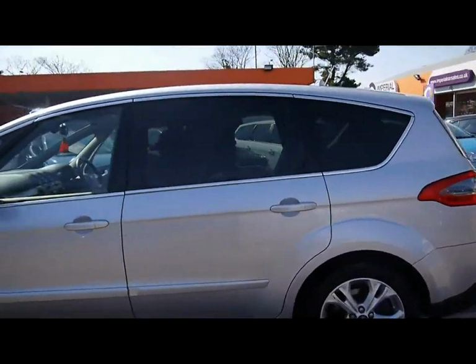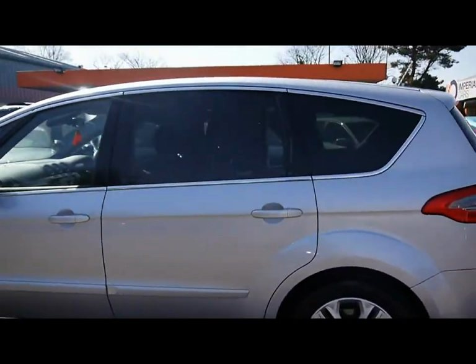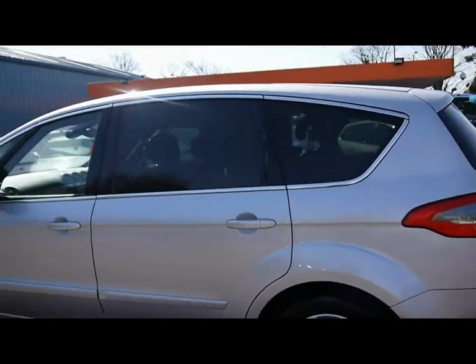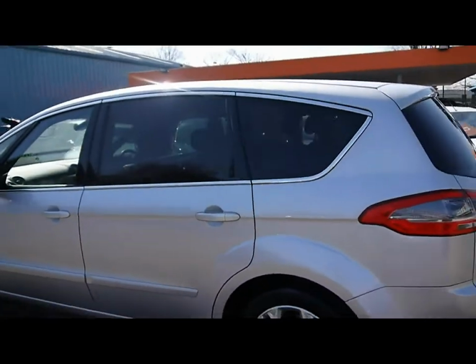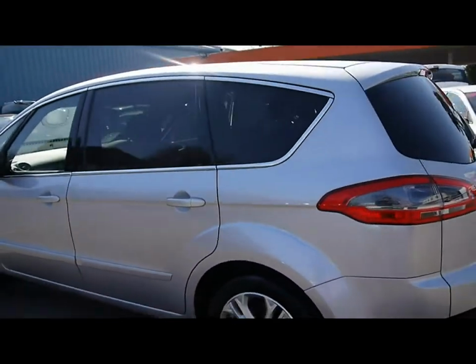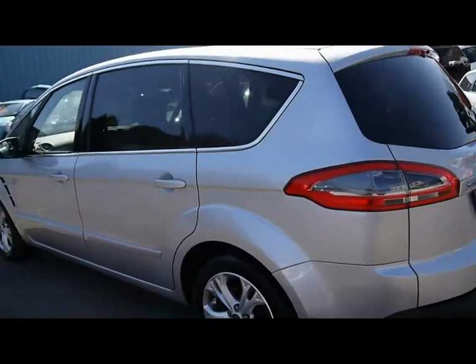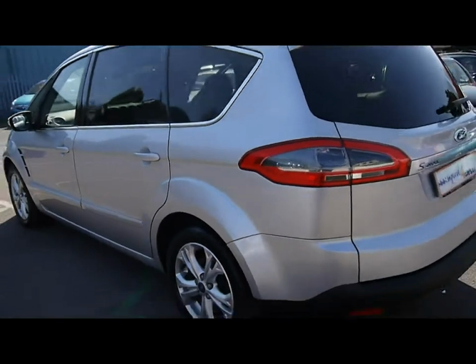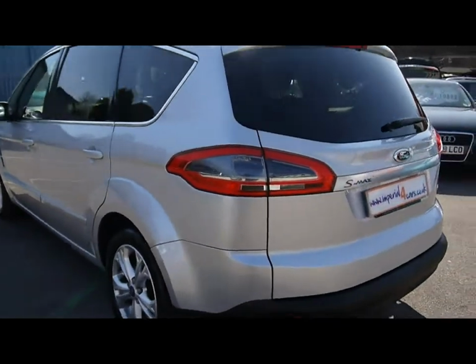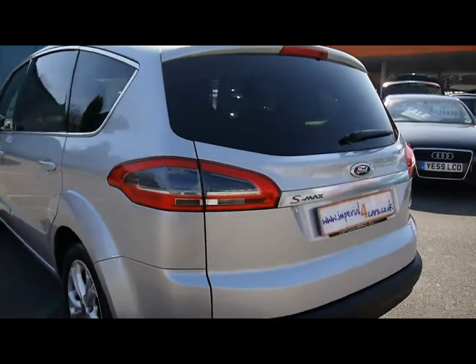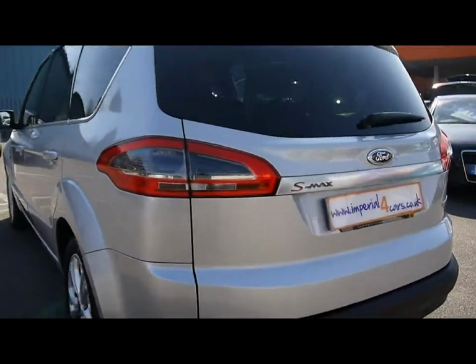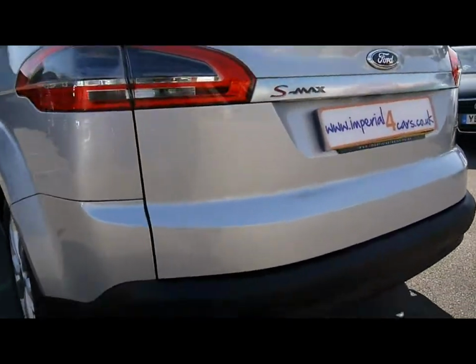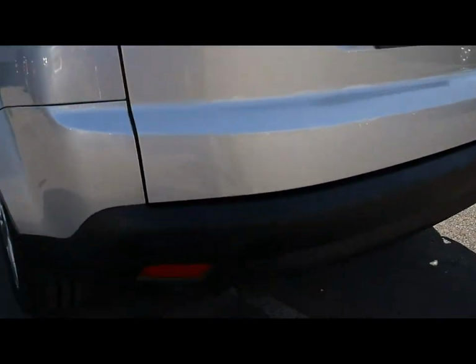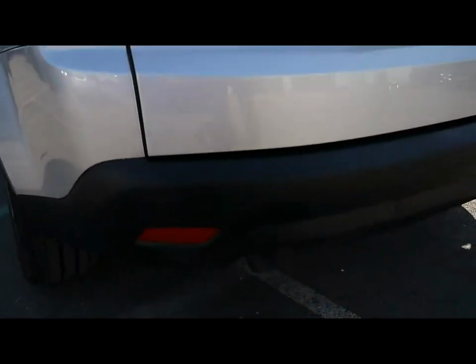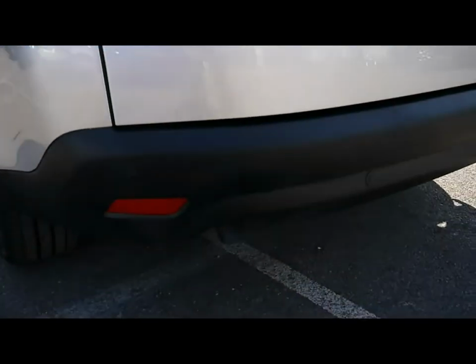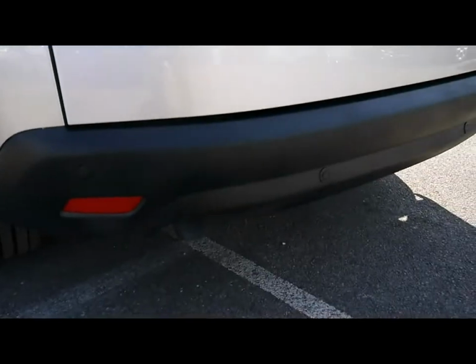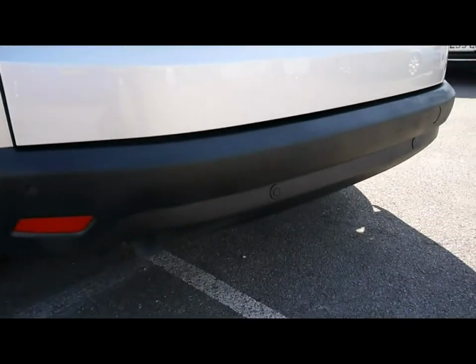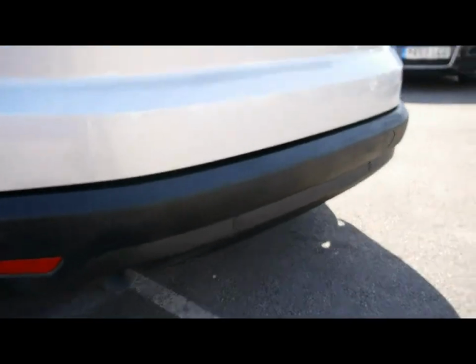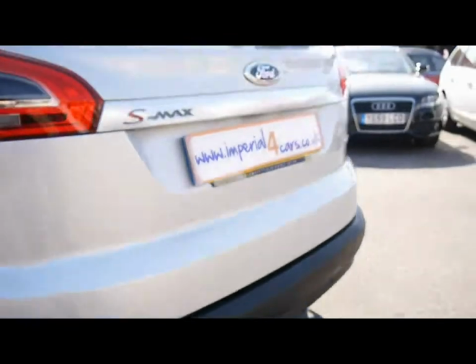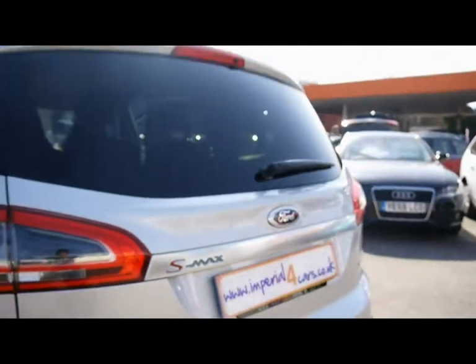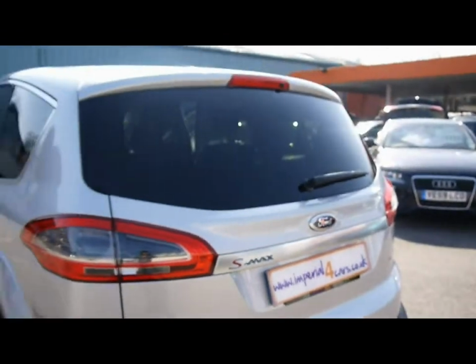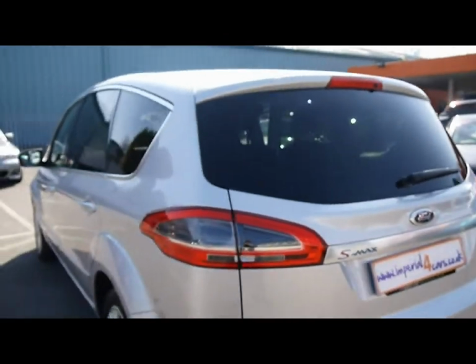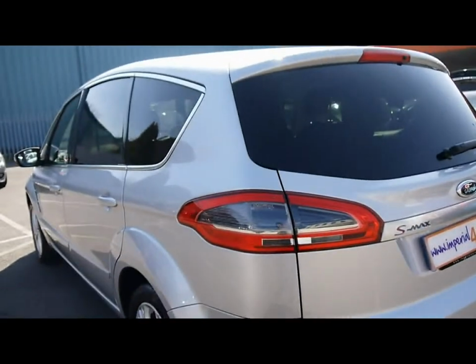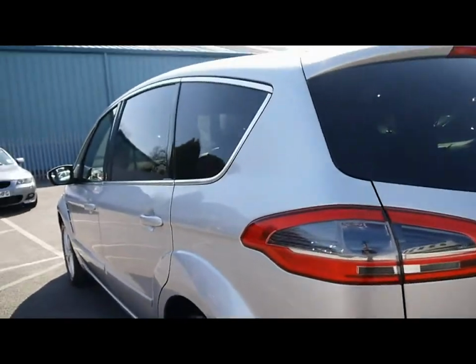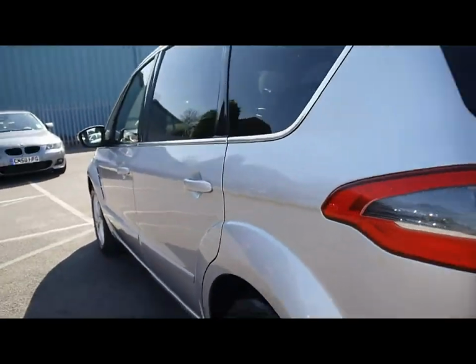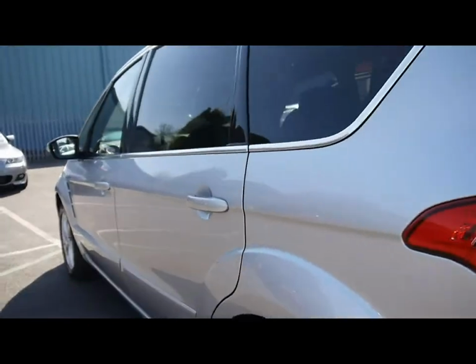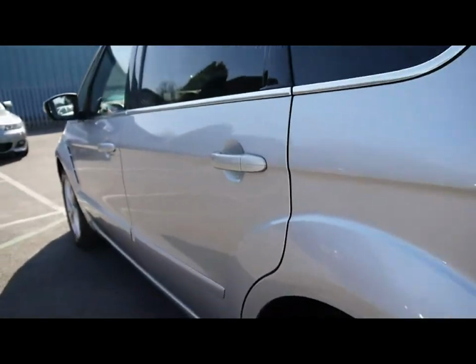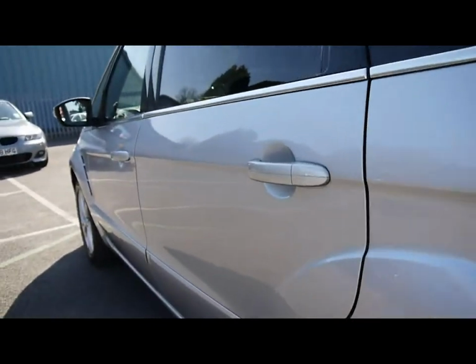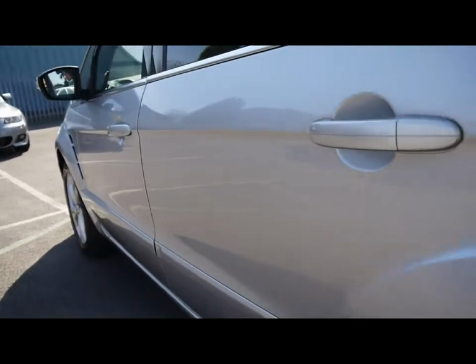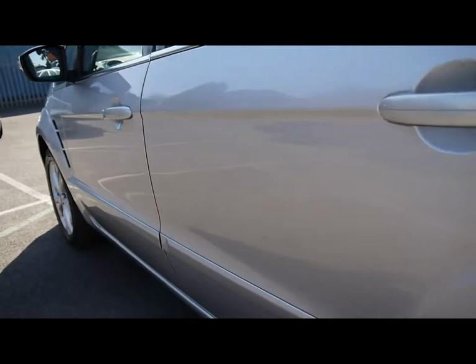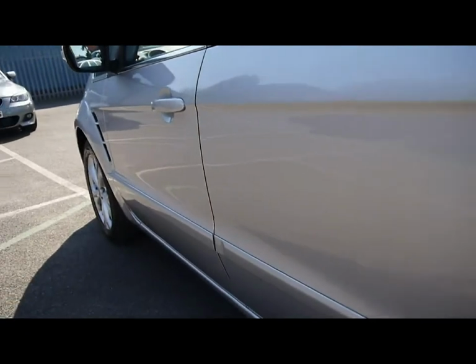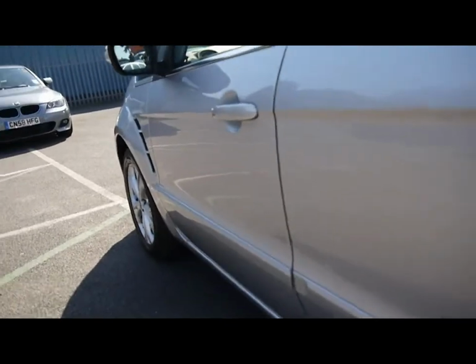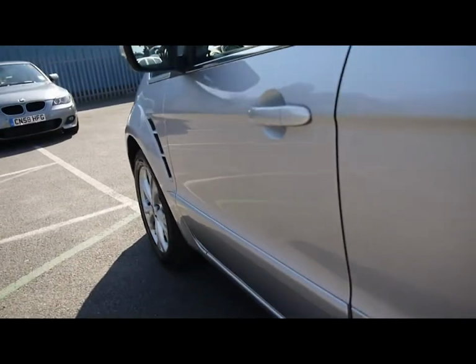You can see we've got chrome detailing along the sides and rear privacy glass. We also have parking sensors along the rear bumper. The bodywork around the car, as you'd expect for its age, is in very nice condition. As you can see from the left hand side here, there are no dents, scrapes or scratches anywhere.